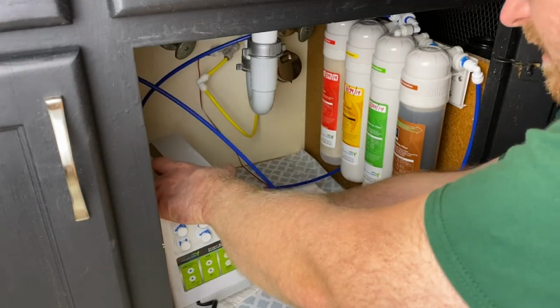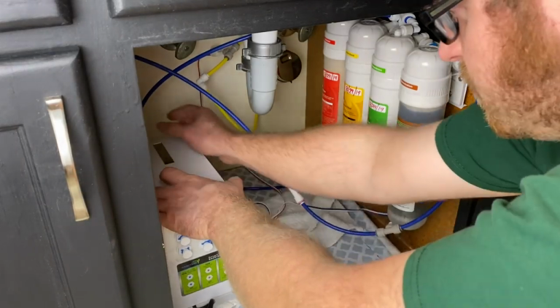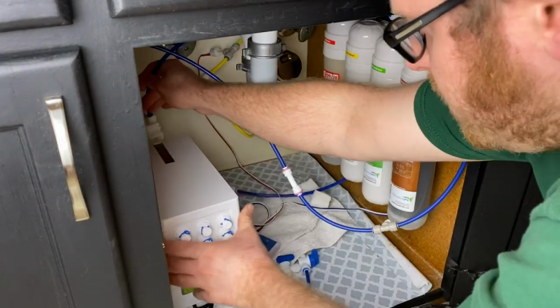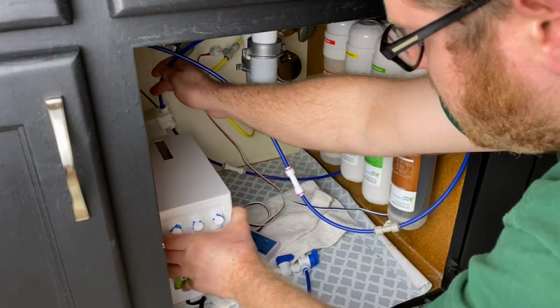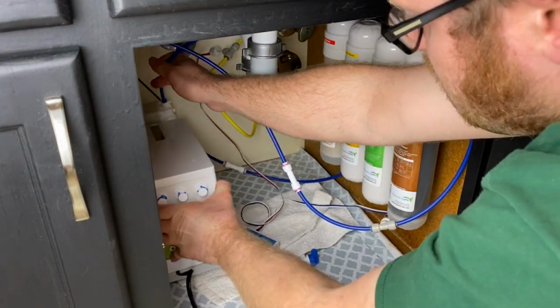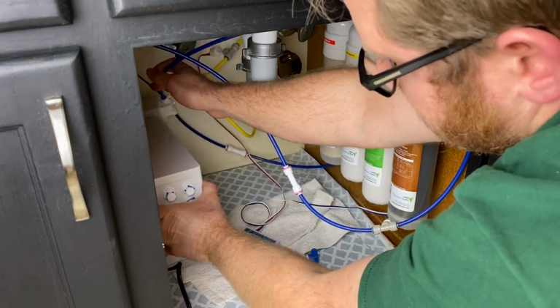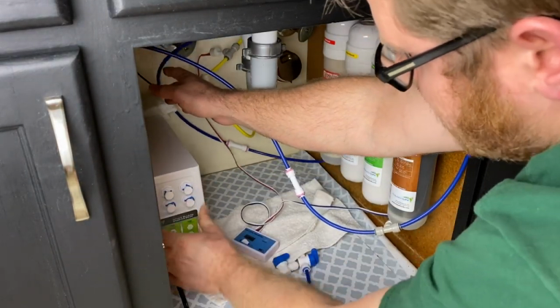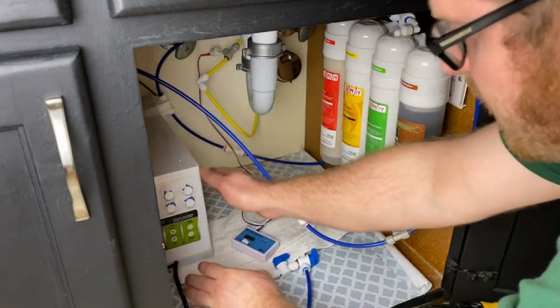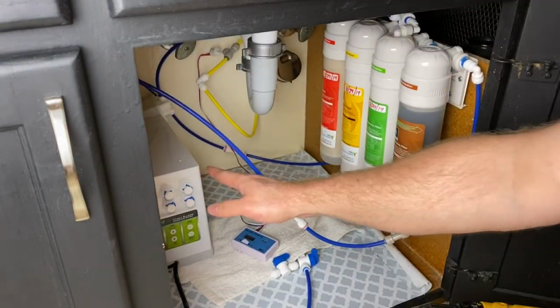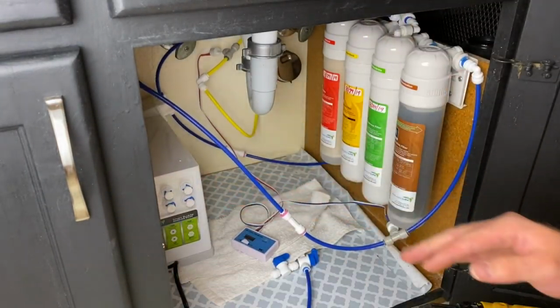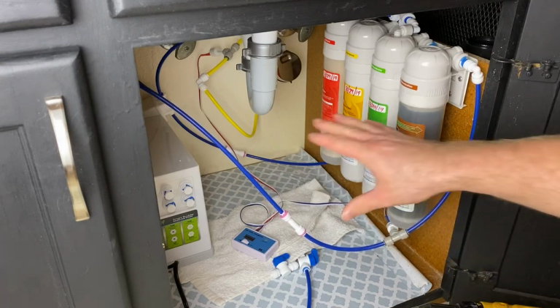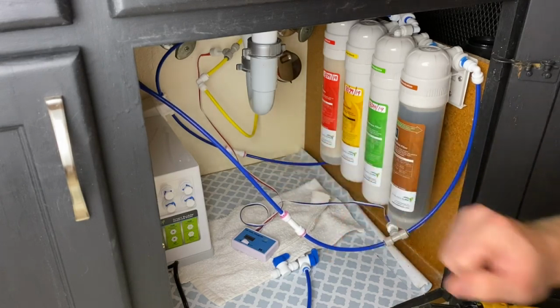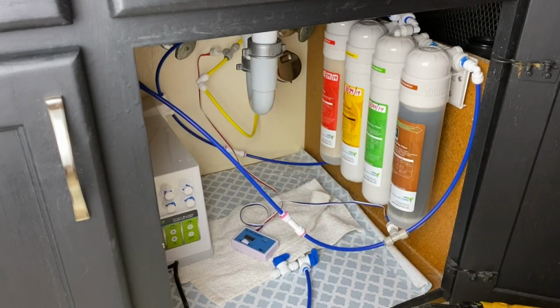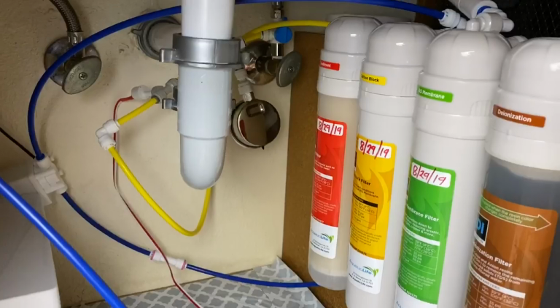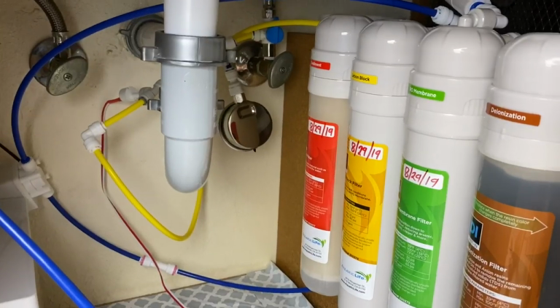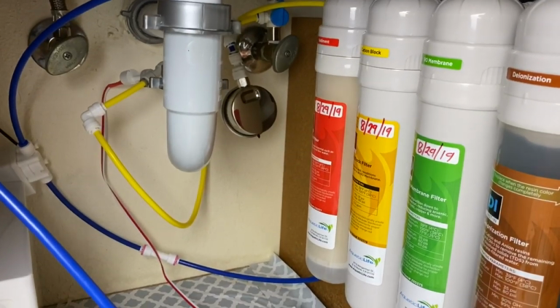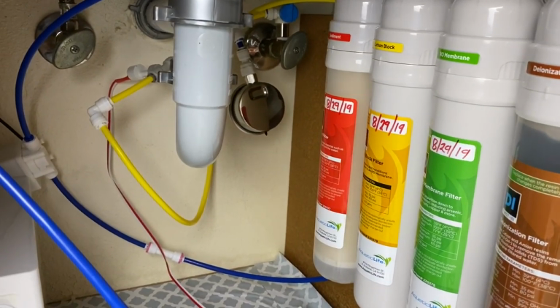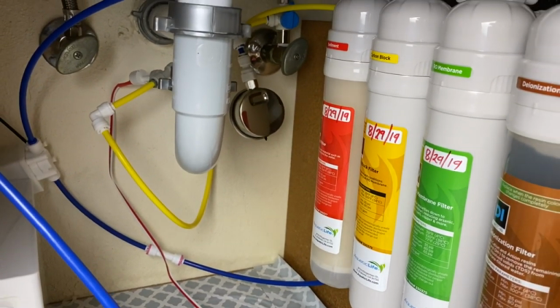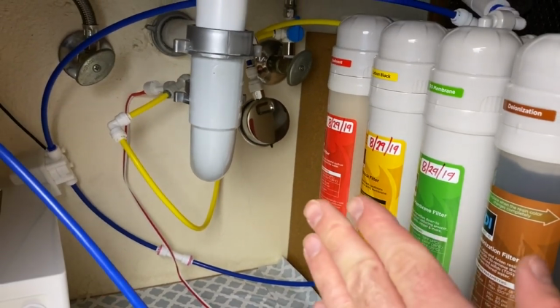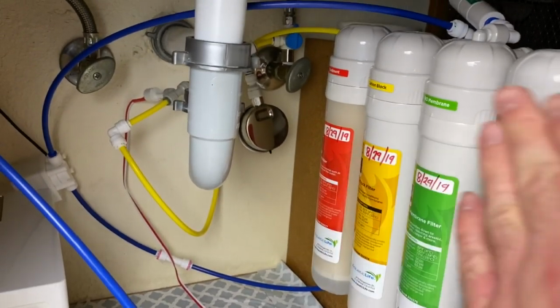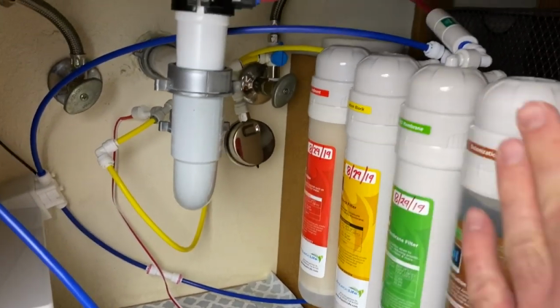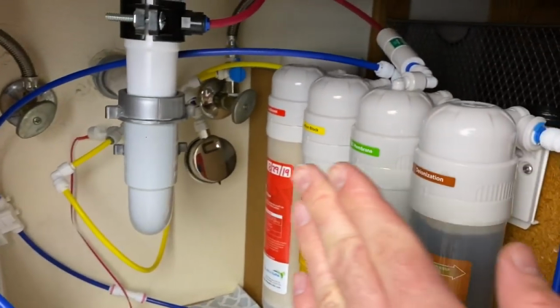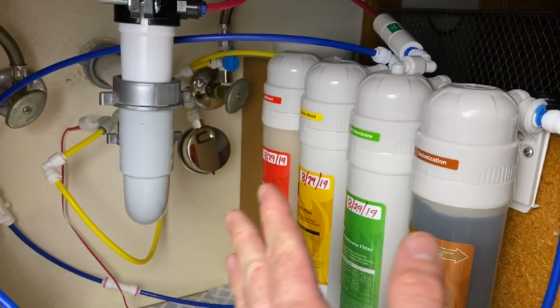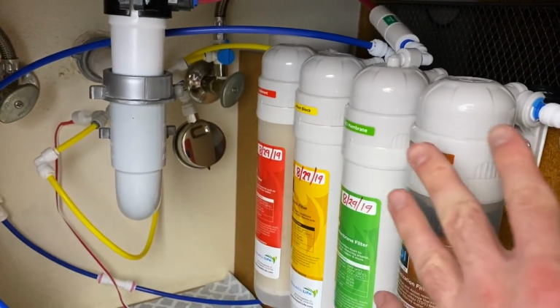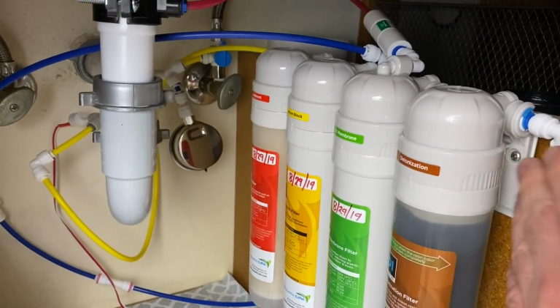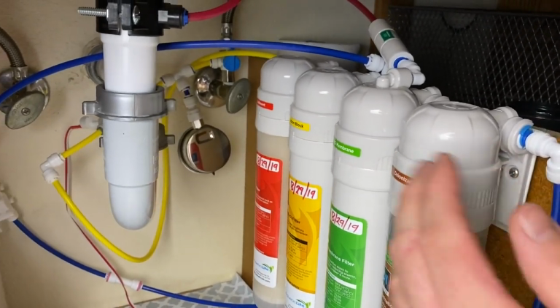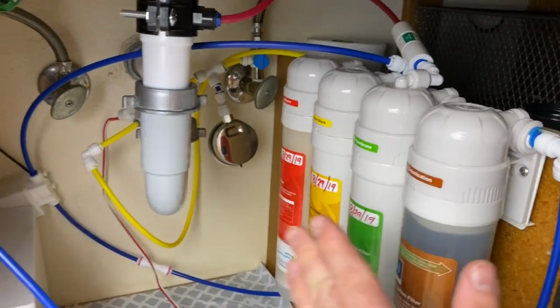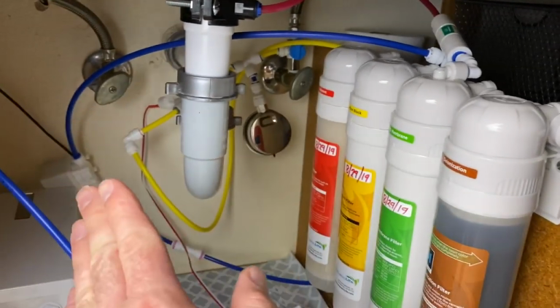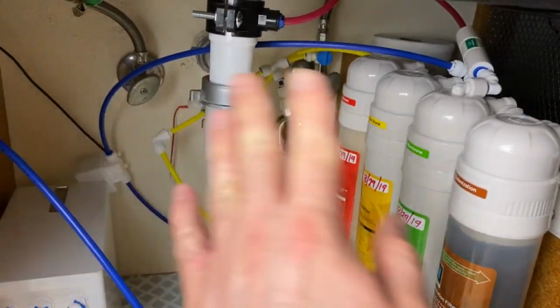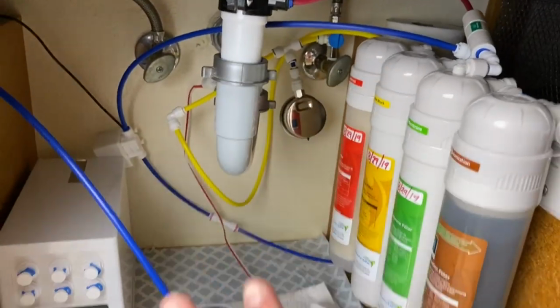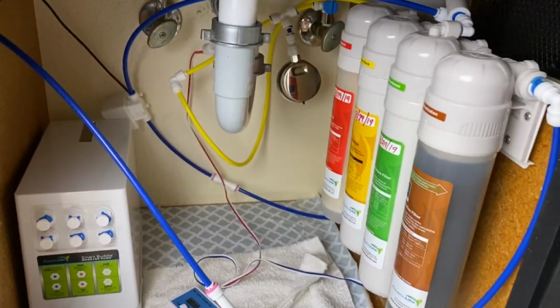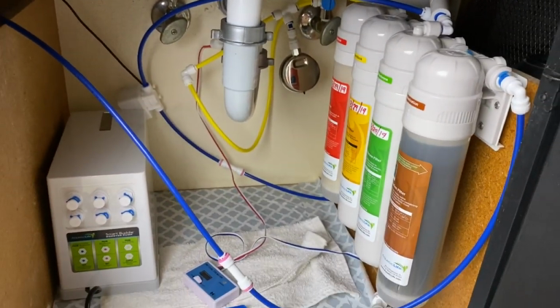First things first, we're going to go ahead and set the Smart Buddy inside the under-part of the sink. Now we have to configure it a little bit — we're going to take it apart and reroute everything.